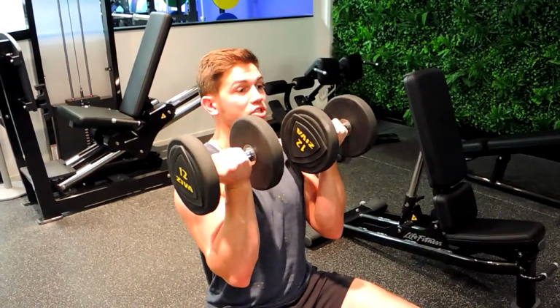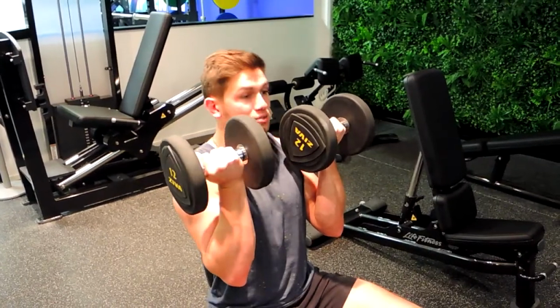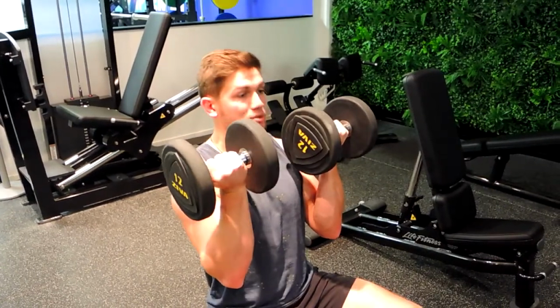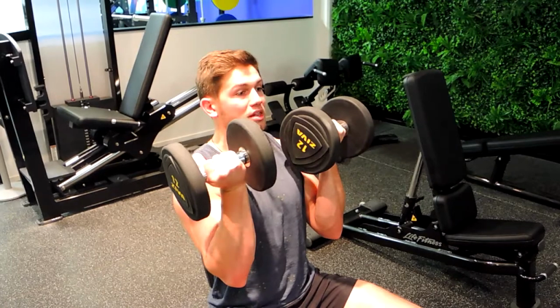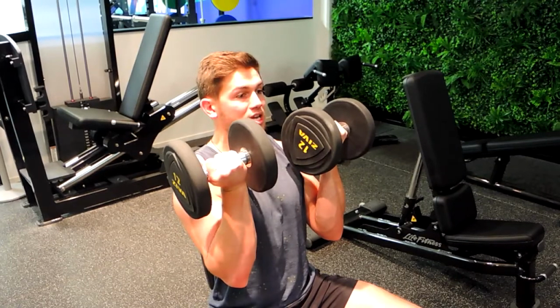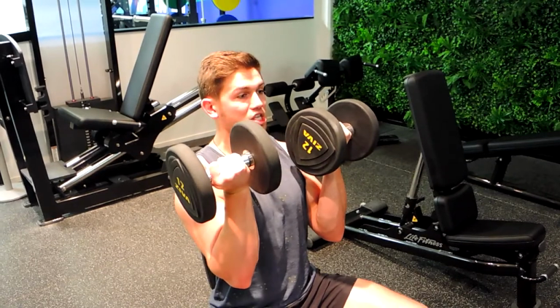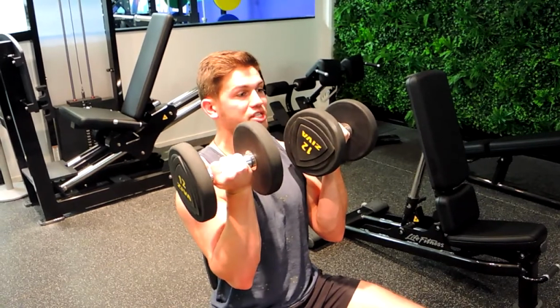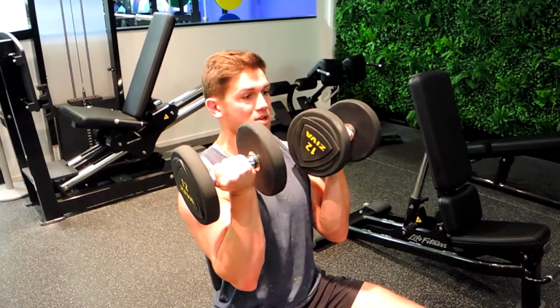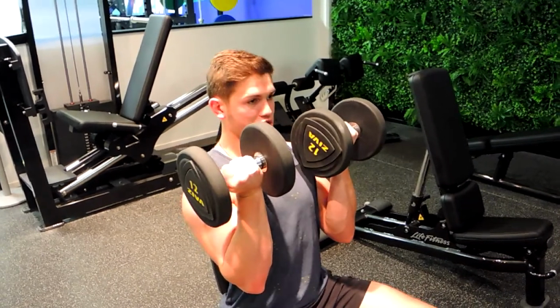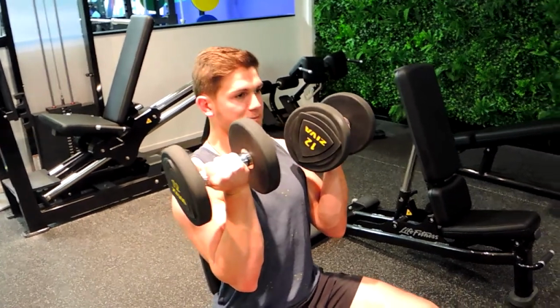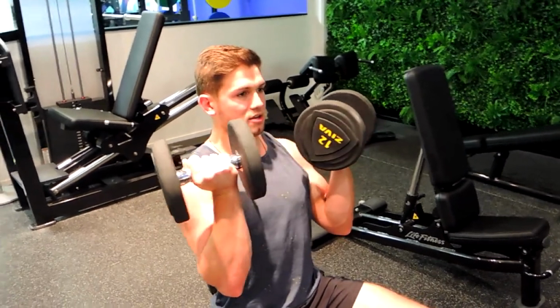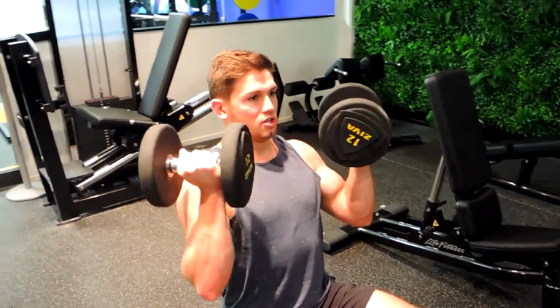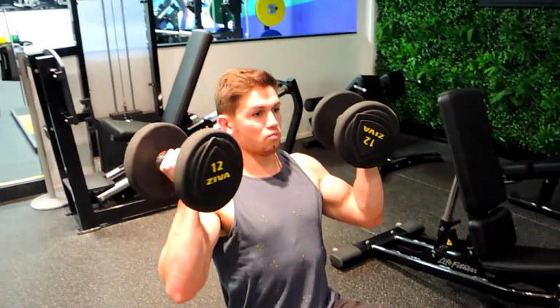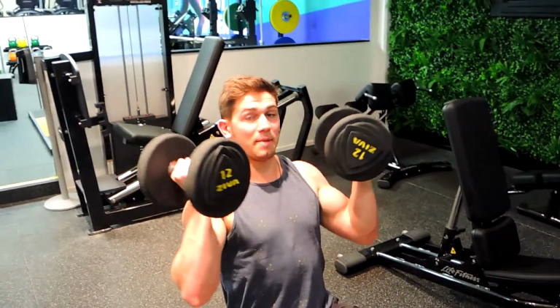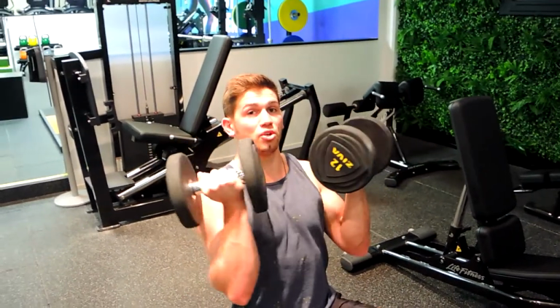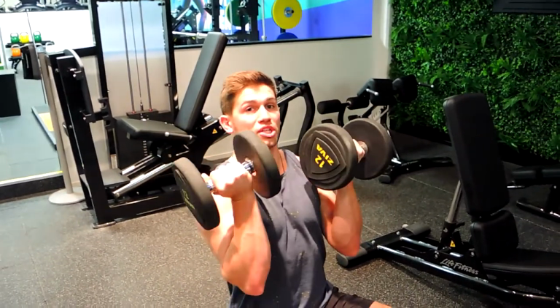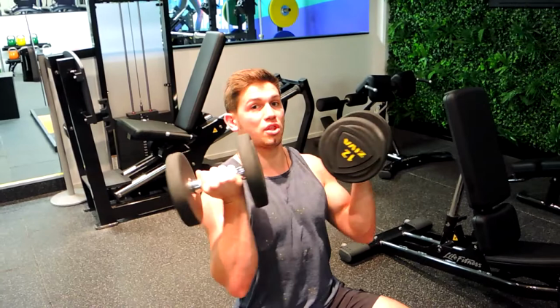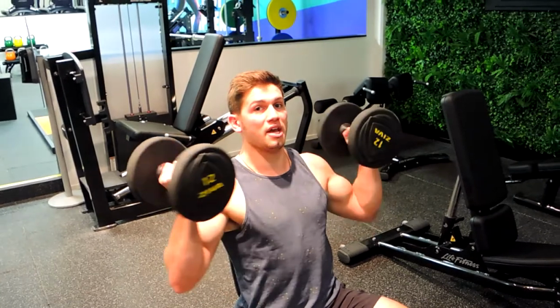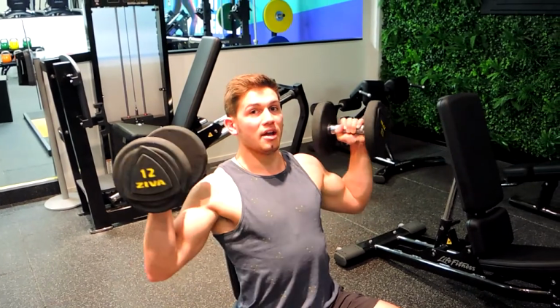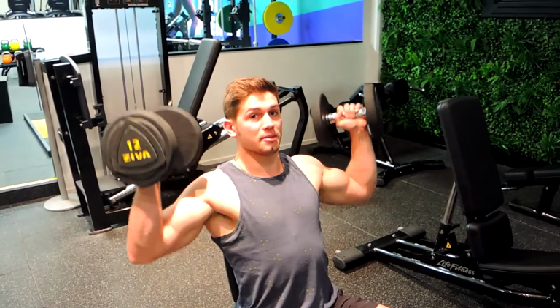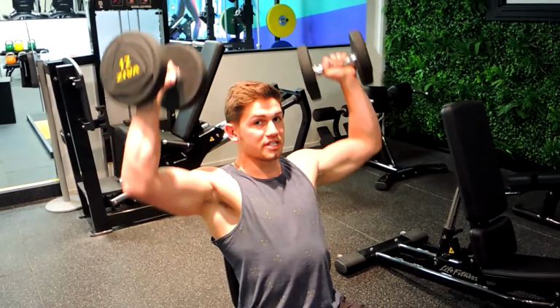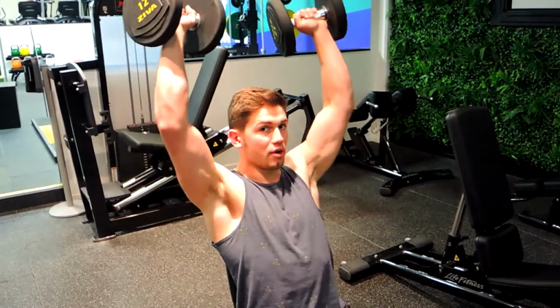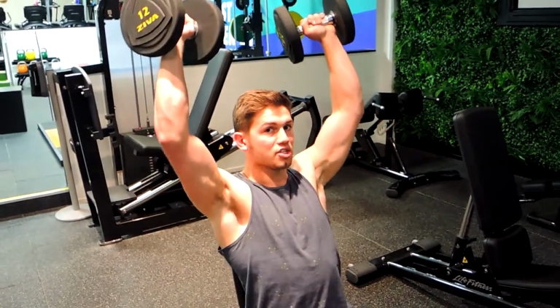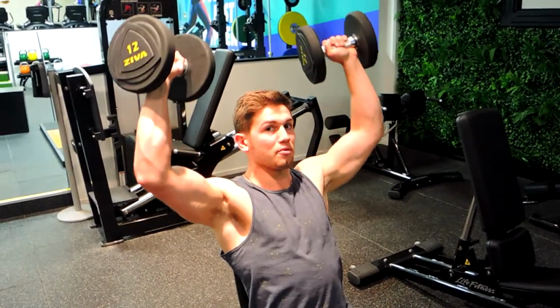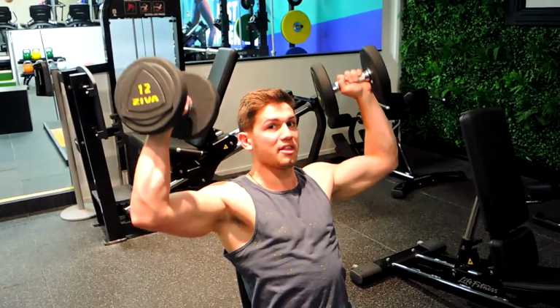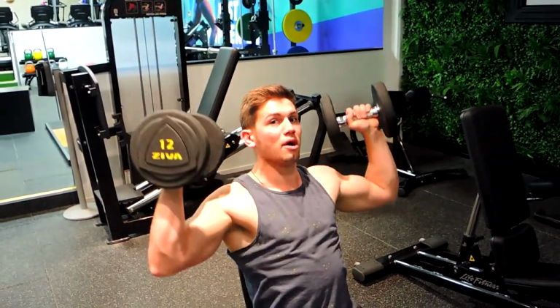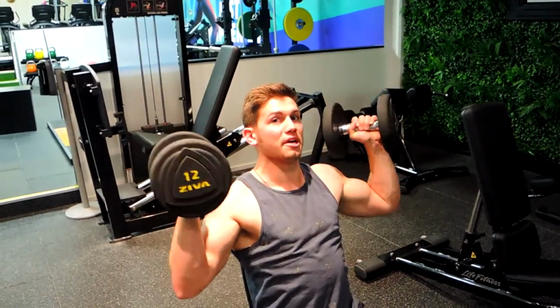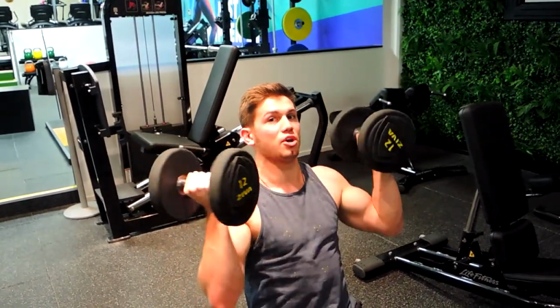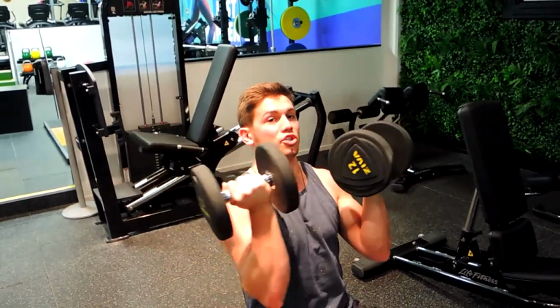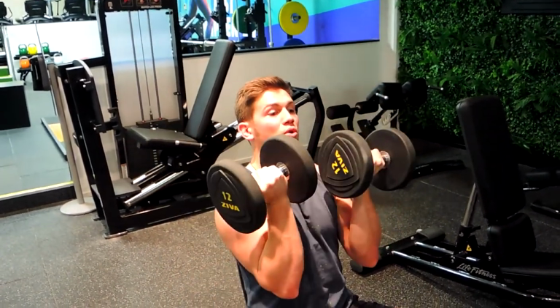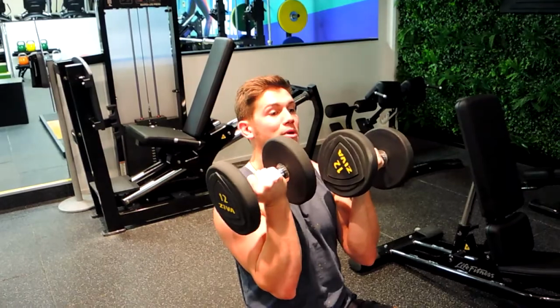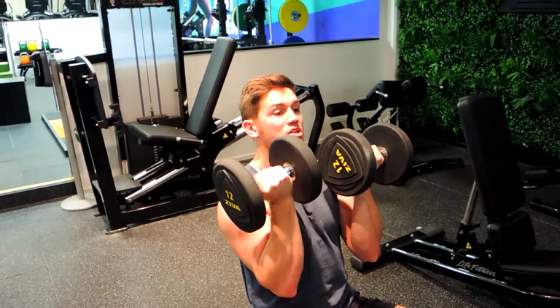Your head is right in between like this, chest up, shoulders back, with external rotation through here. It's all one press movement — you're making that all one movement.